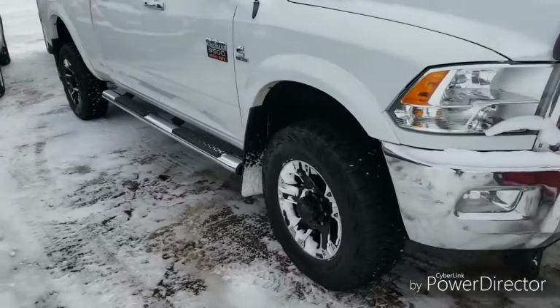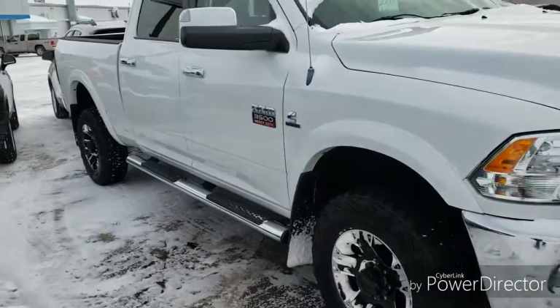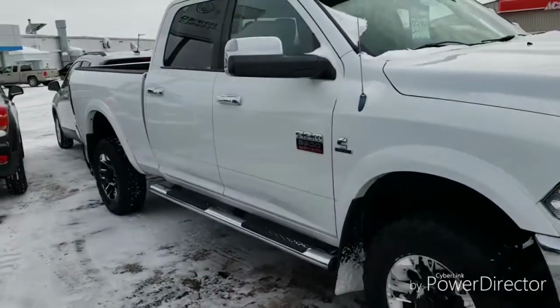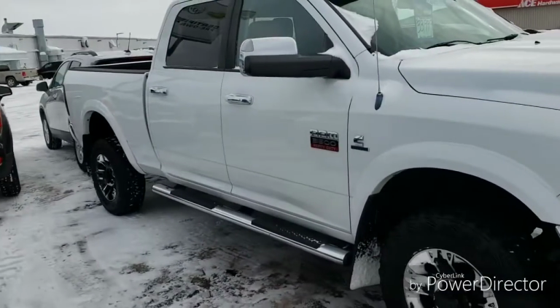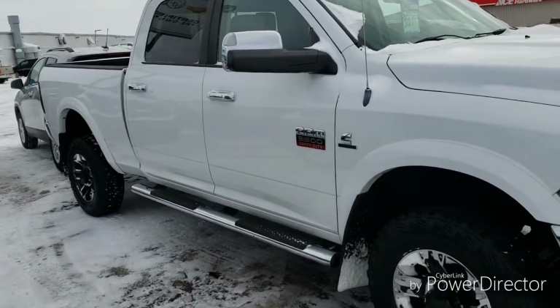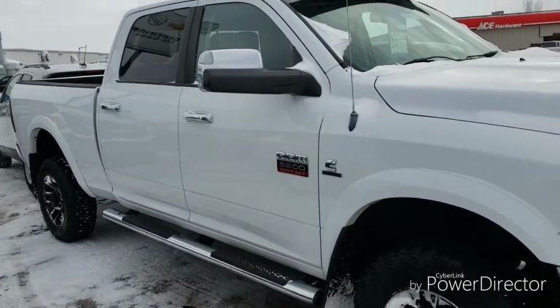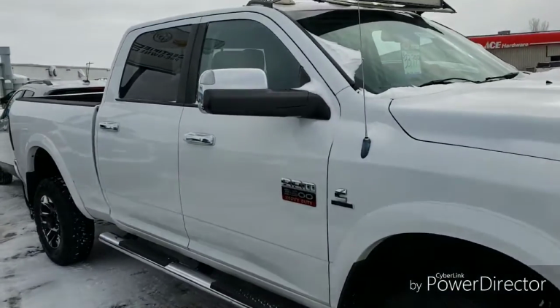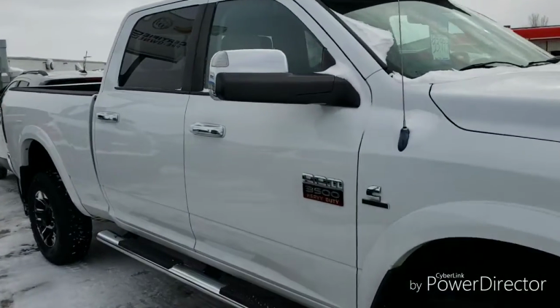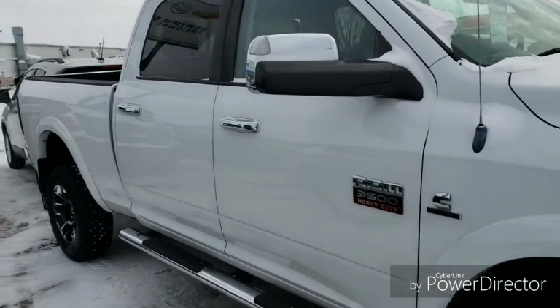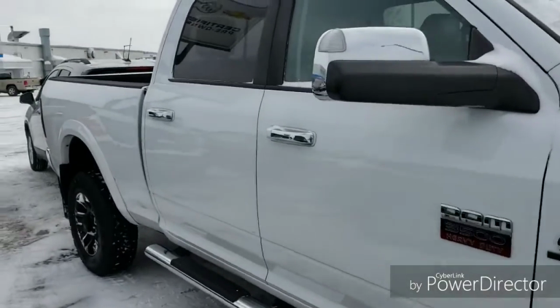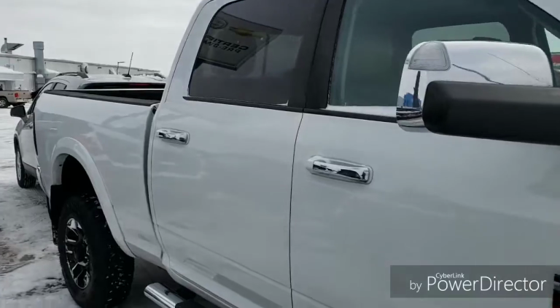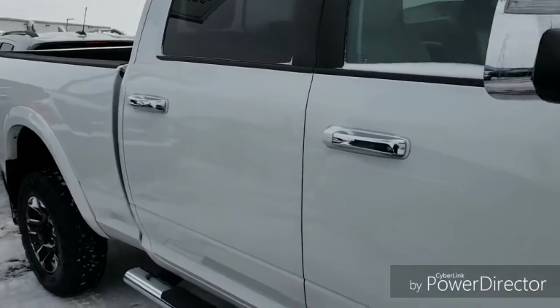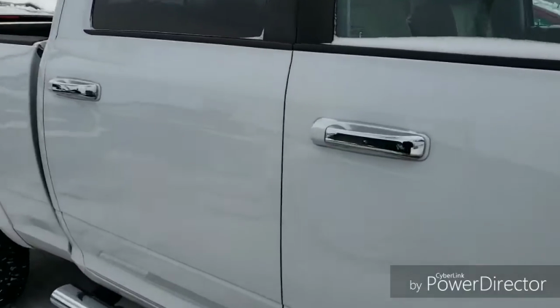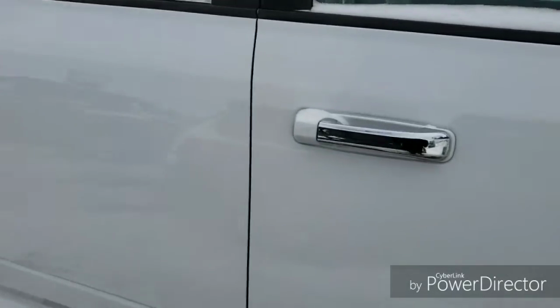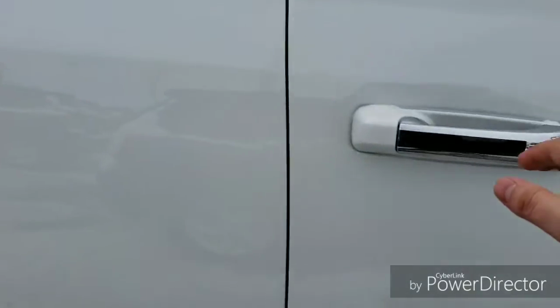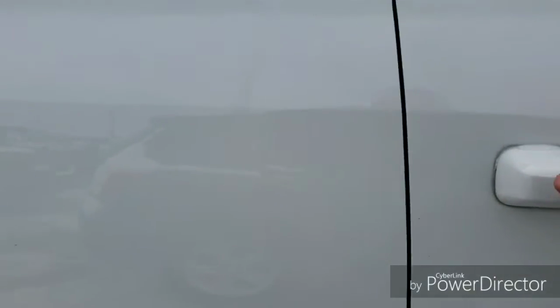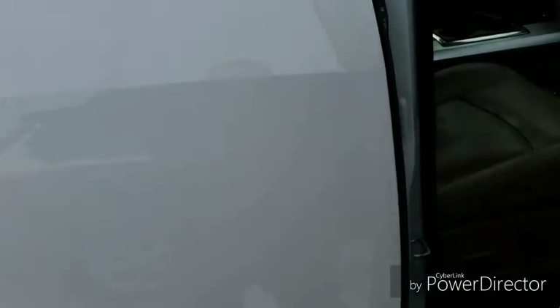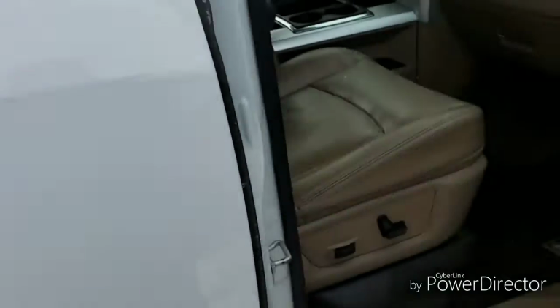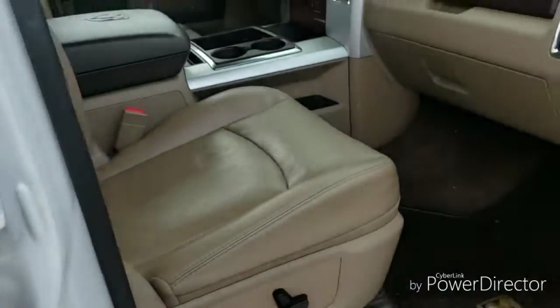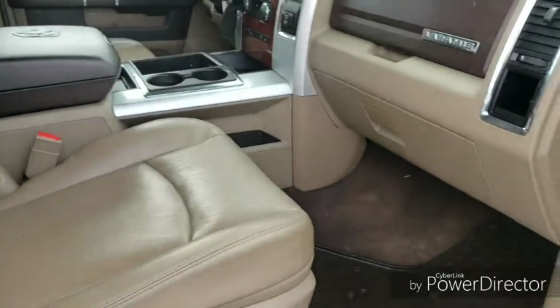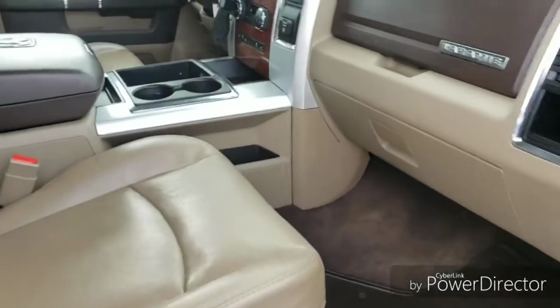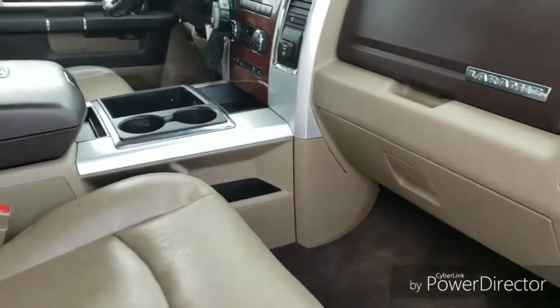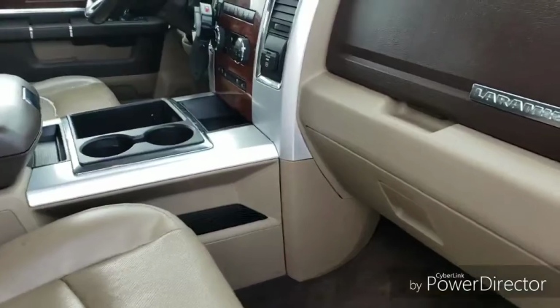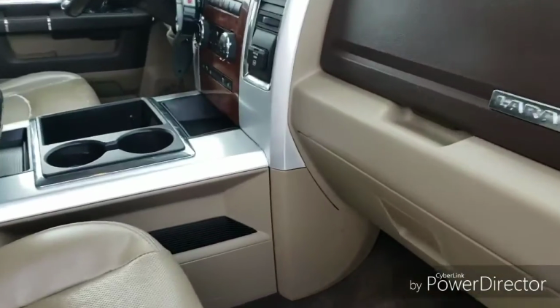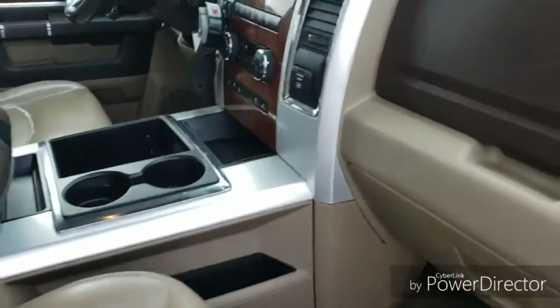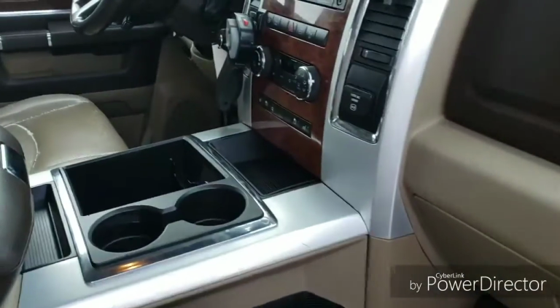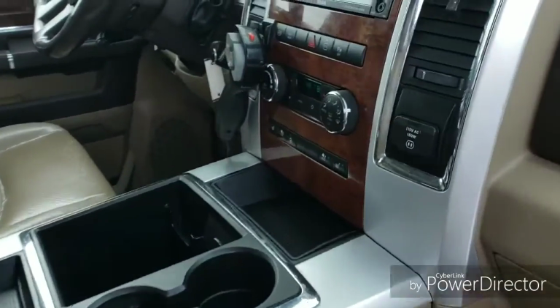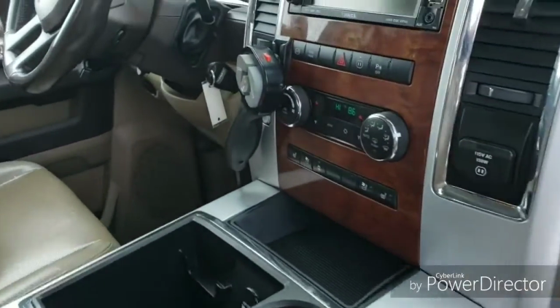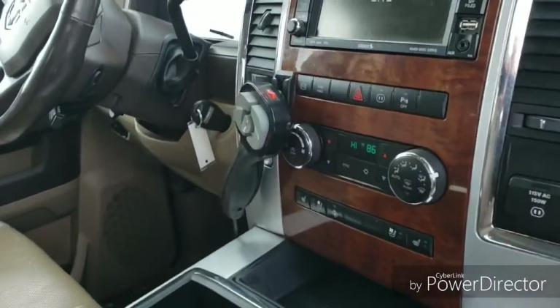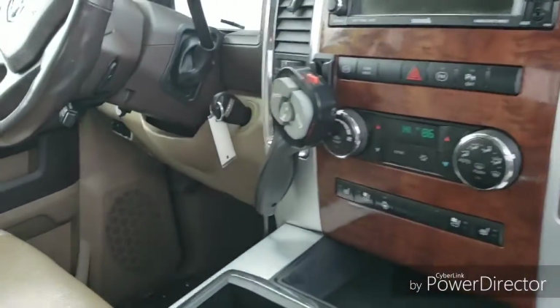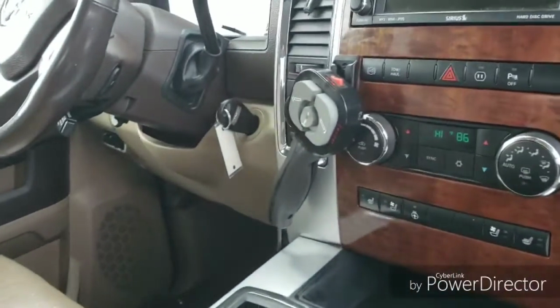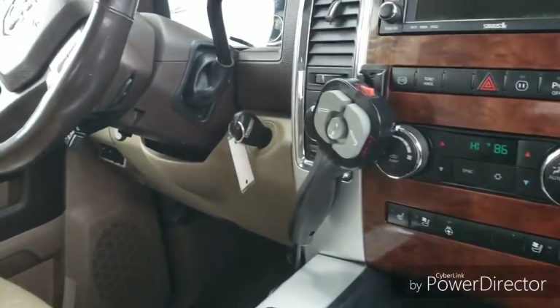I know that we got some snow, so if you guys are looking to add an addition to your fleet, take a look at this. It is a very nice truck. Listed just under $34,000. If you do have any questions, give us a call.